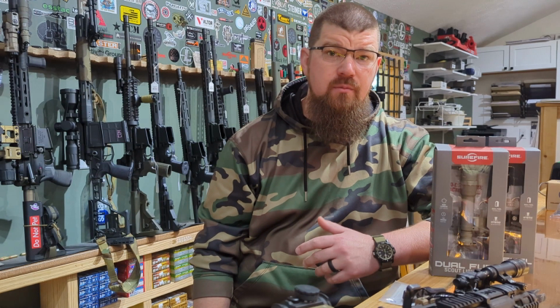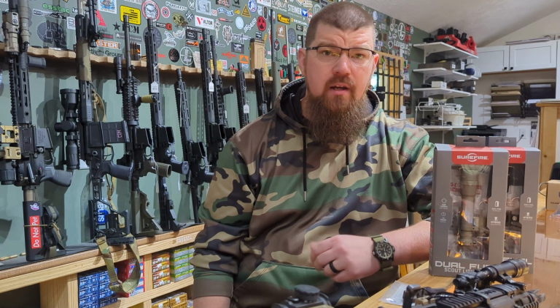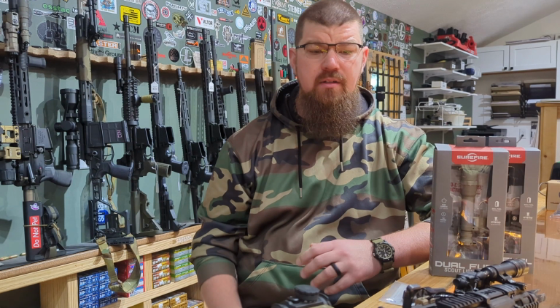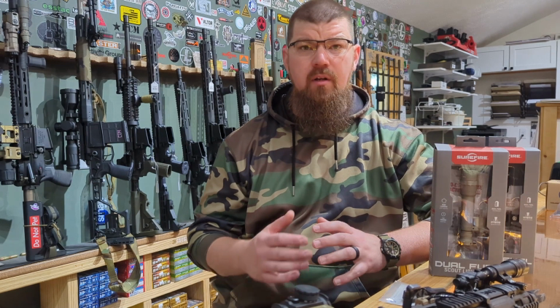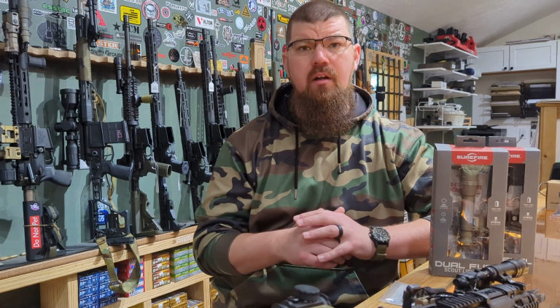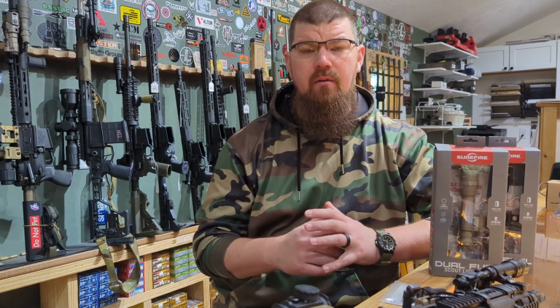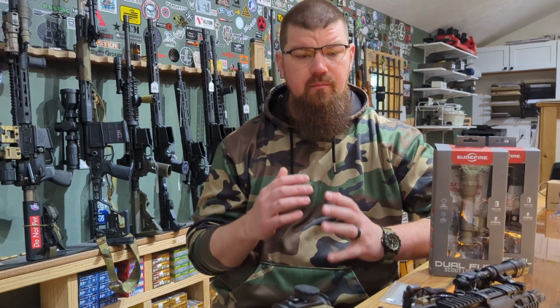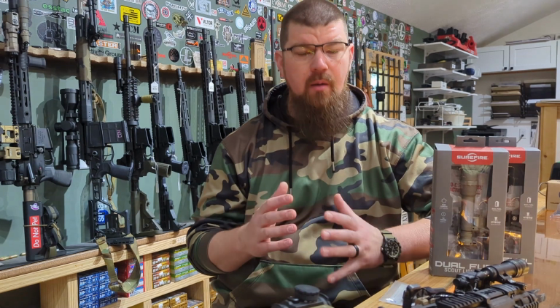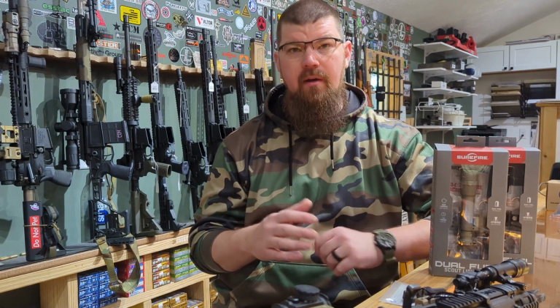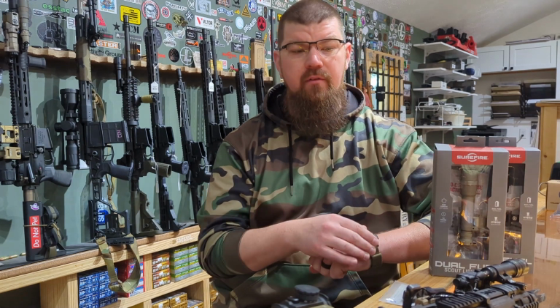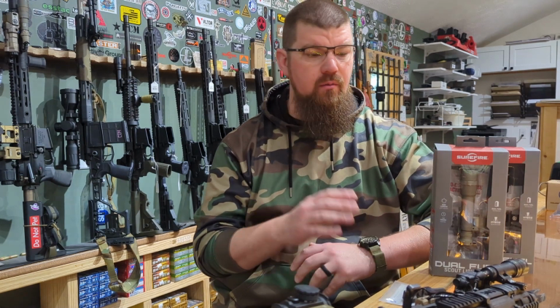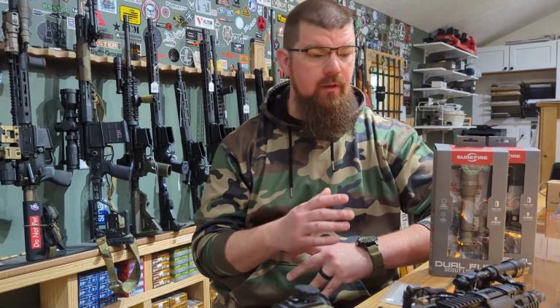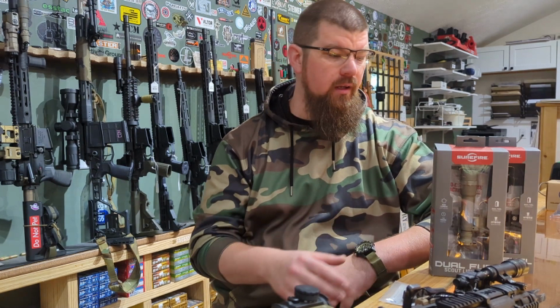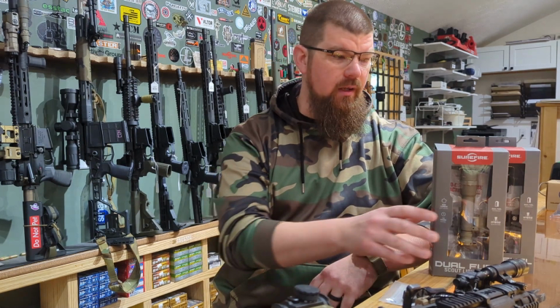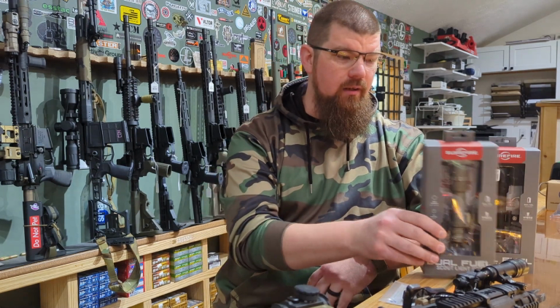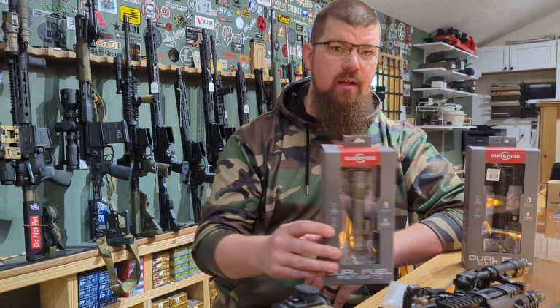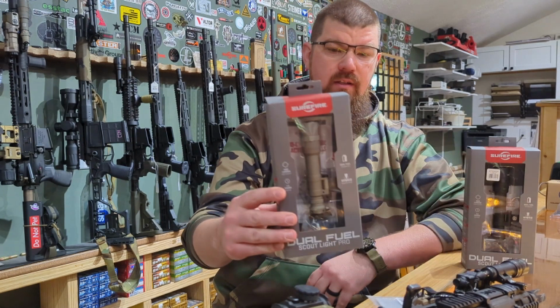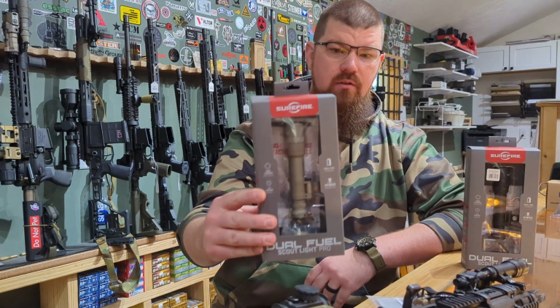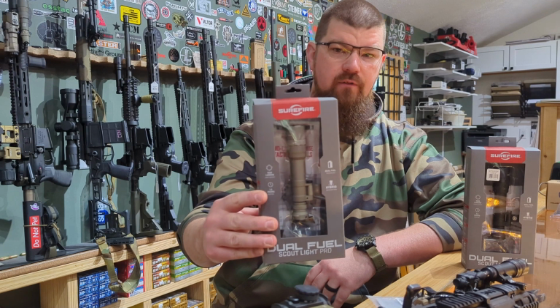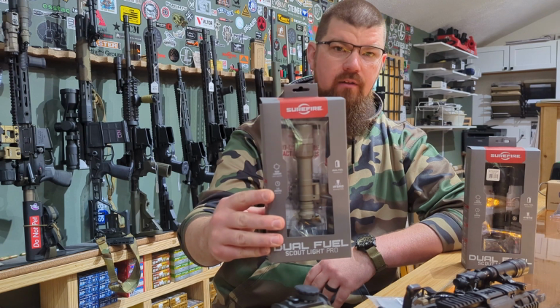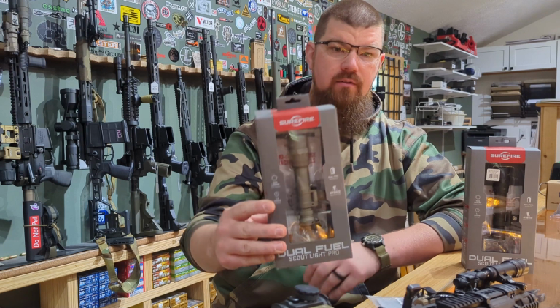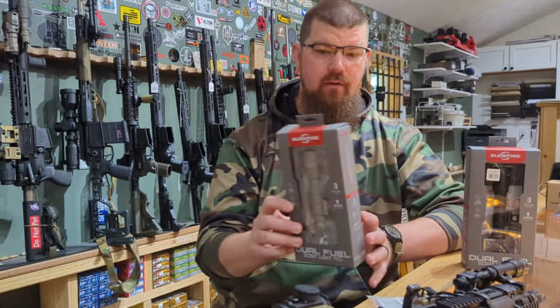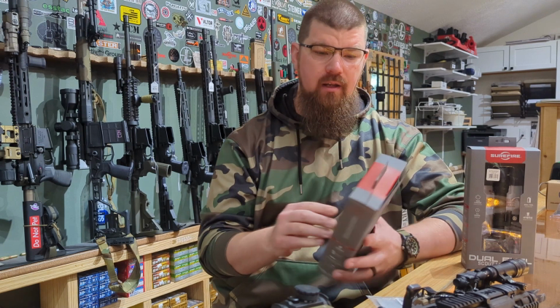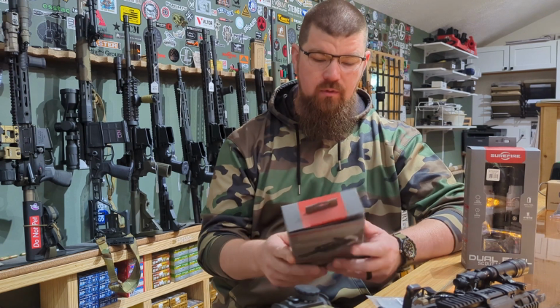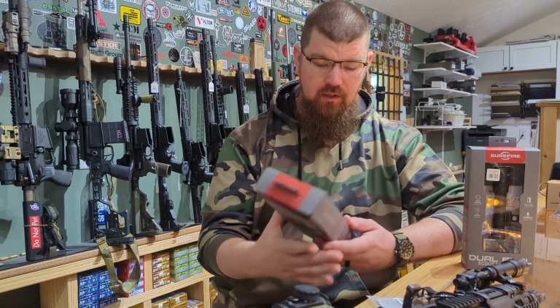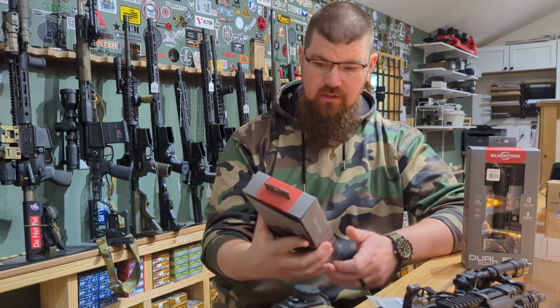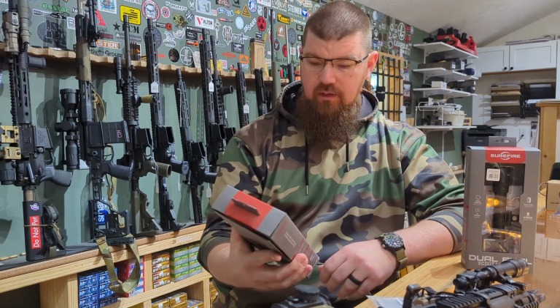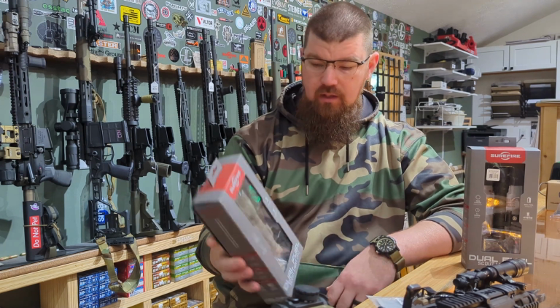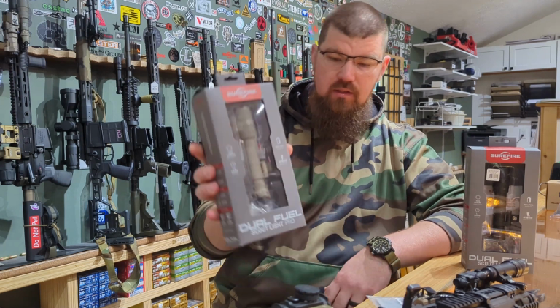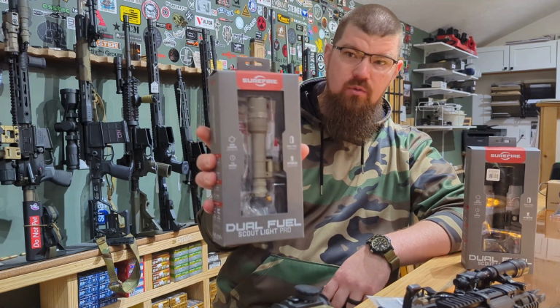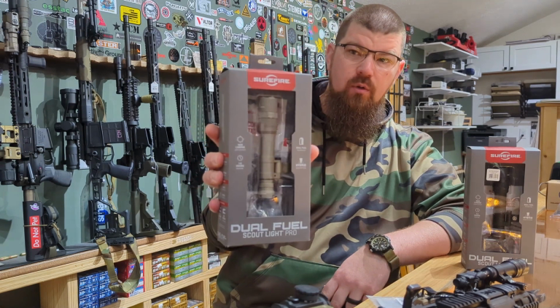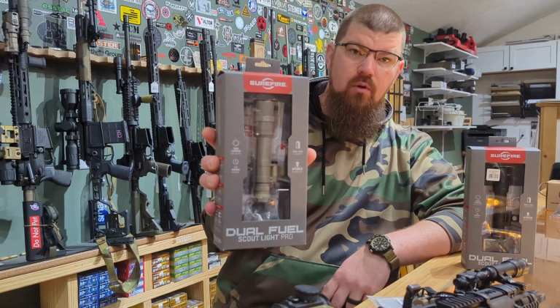Hey guys, Chris from Trigon here. And today we're going to talk about probably my favorite weapon light, and that is the Surefire Scout — specifically the Dual Fuel Pro model.